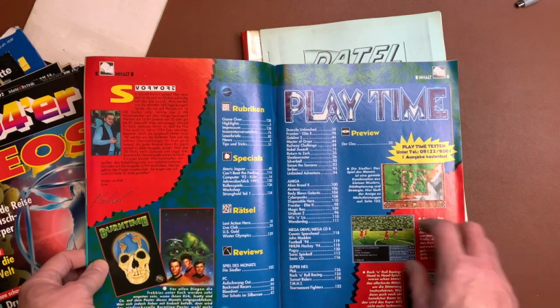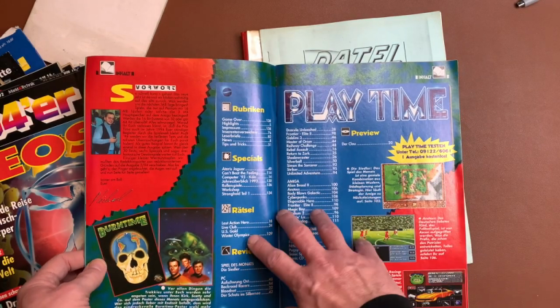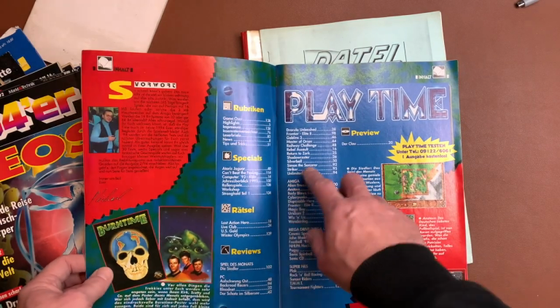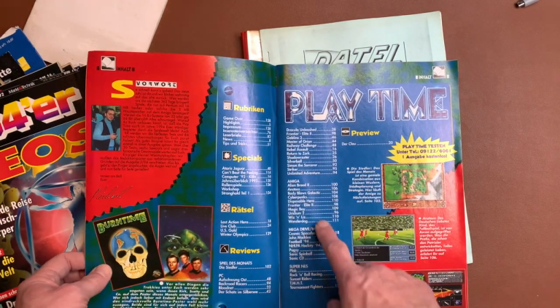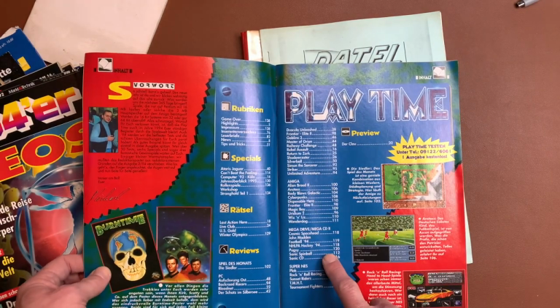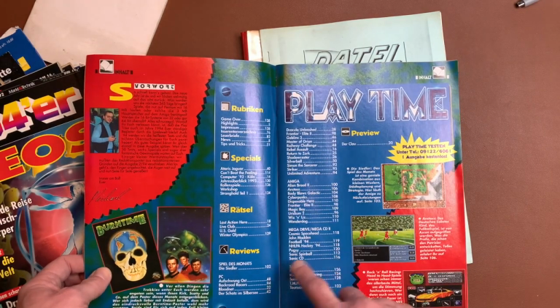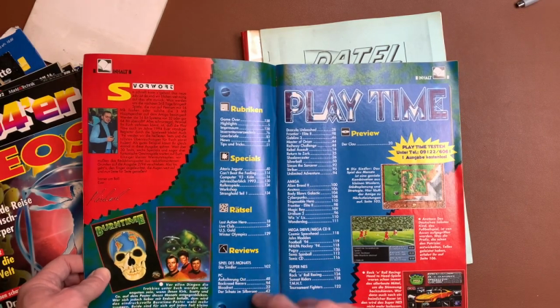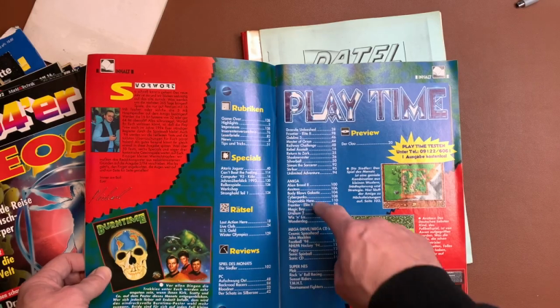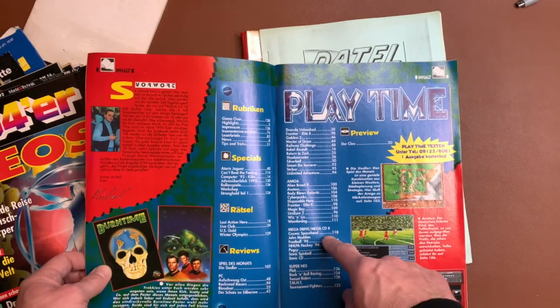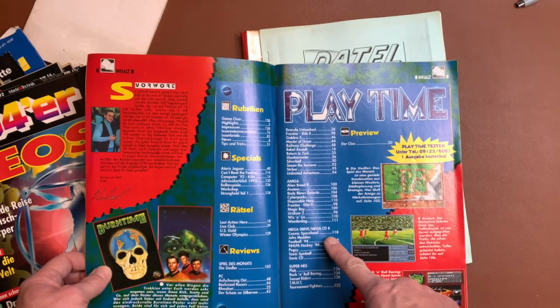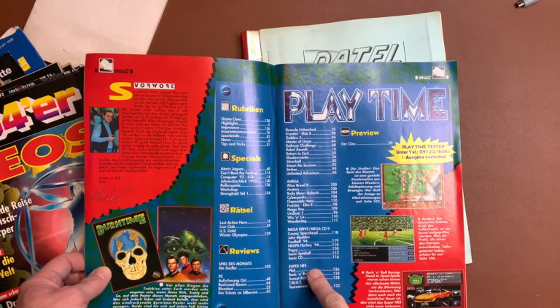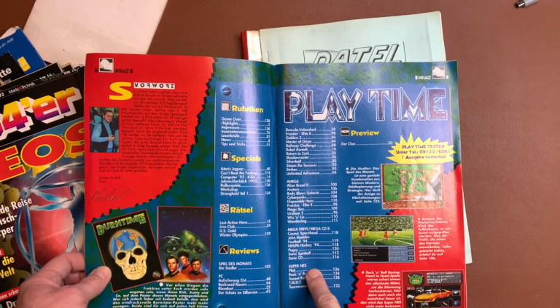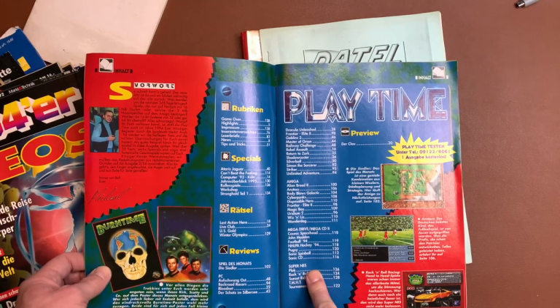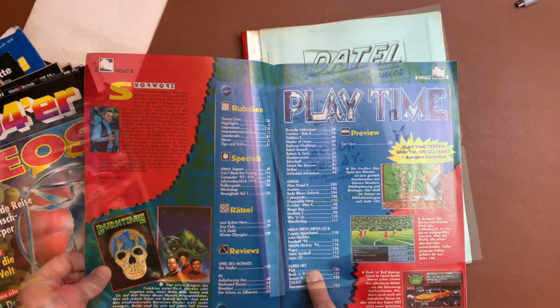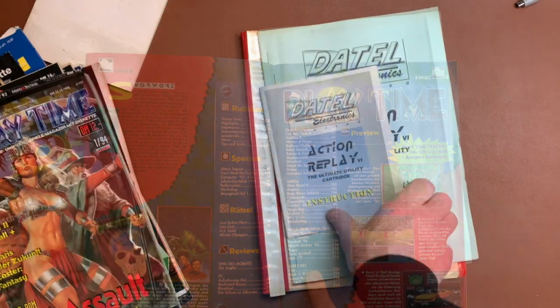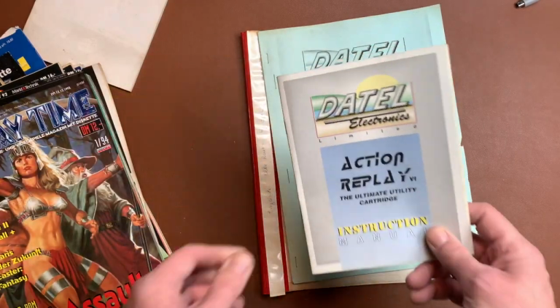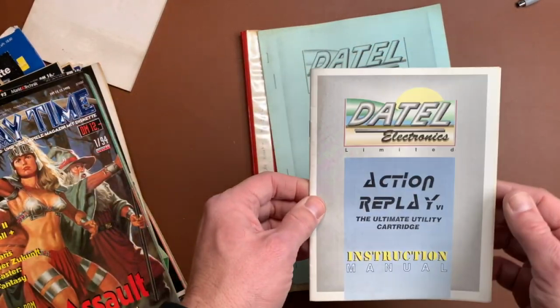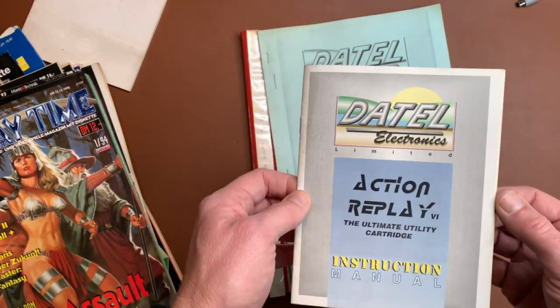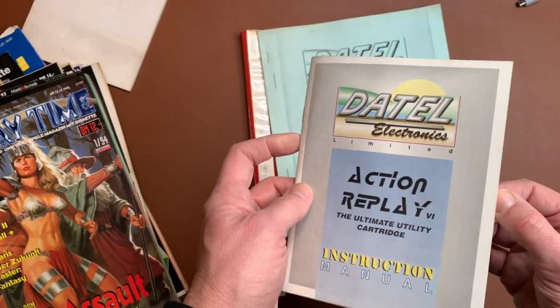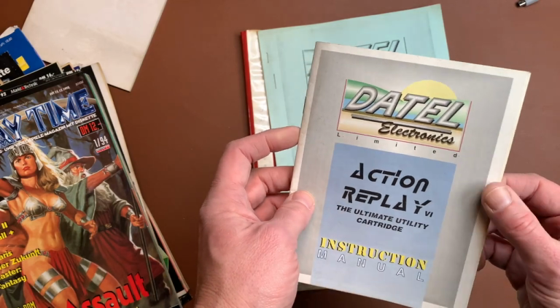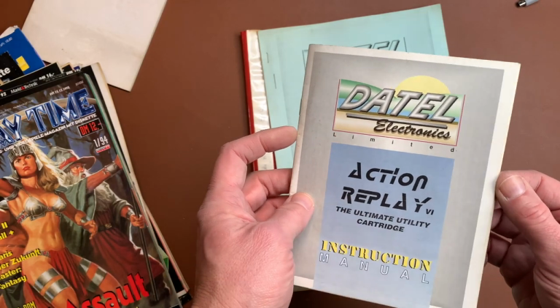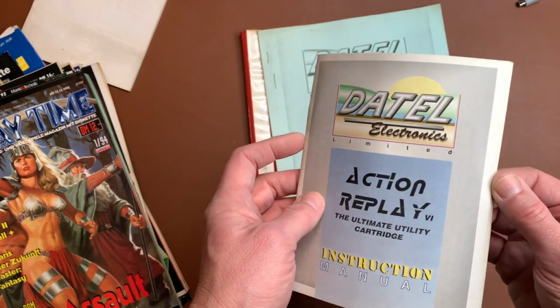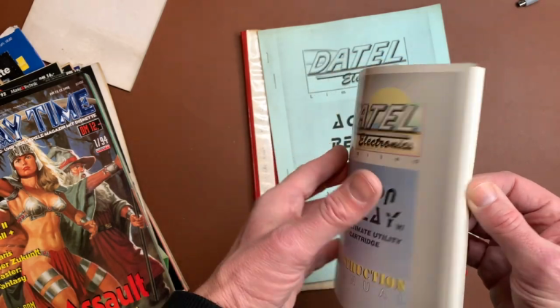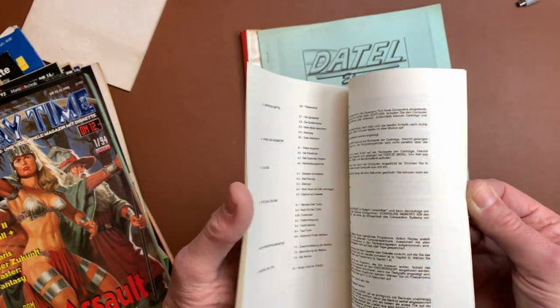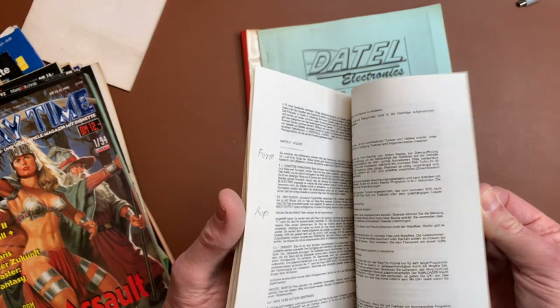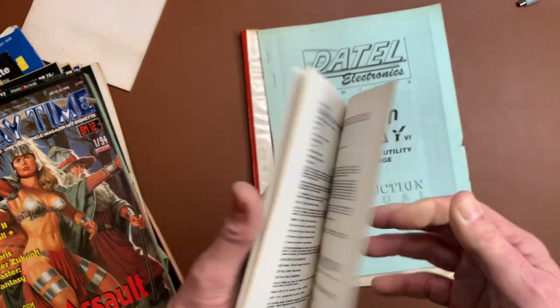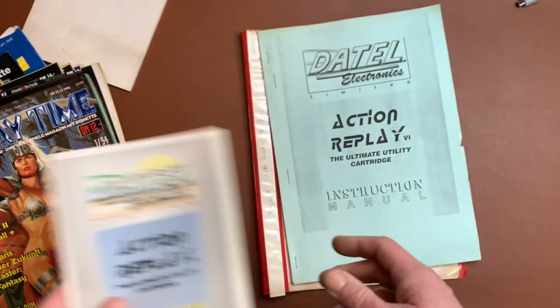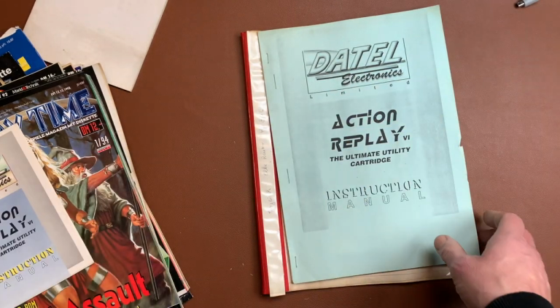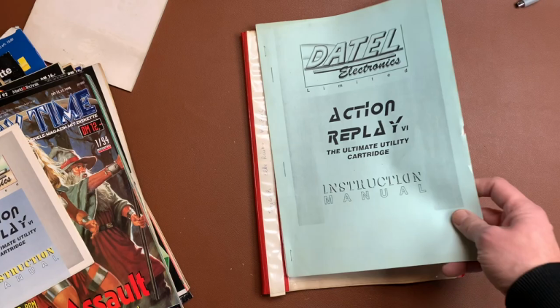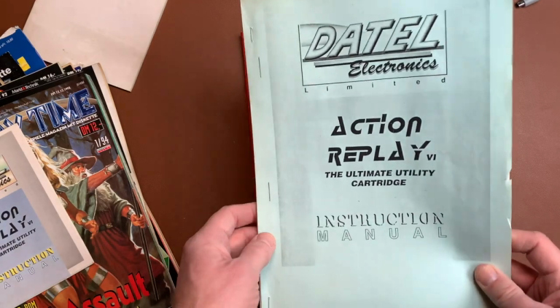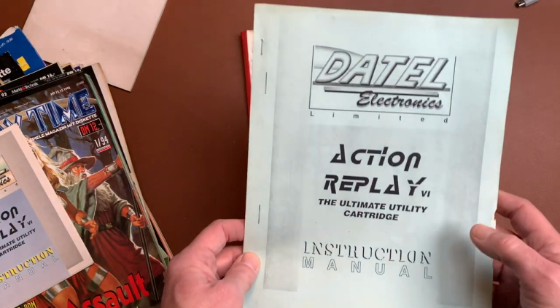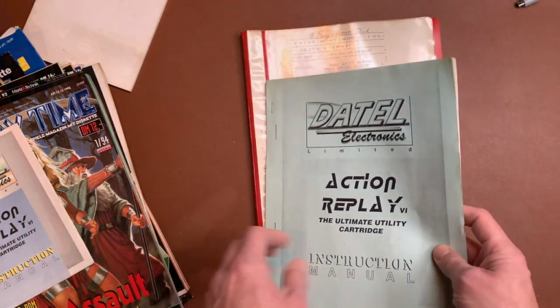Playtime has different systems: PC, Amiga, Mega Drive, Mega CD, Super NES. Wait — Rebel Assault was a CD-ROM game for the PC, so it's interesting to see that in here alongside Super Bomberman. We have the instructions for the Action Replay Ultimate Utility Cartridge — I guess we will see this soon, and there's another one for that.